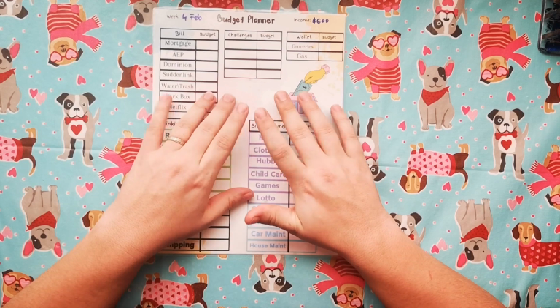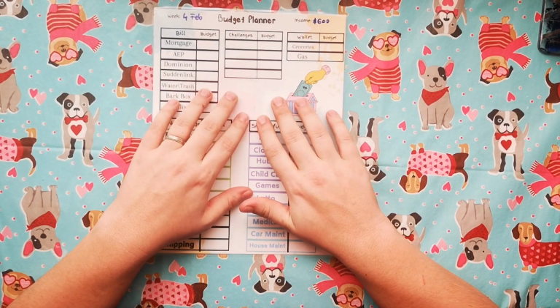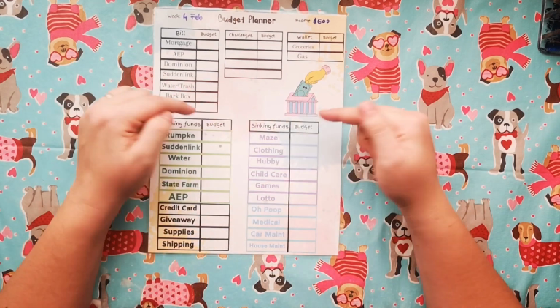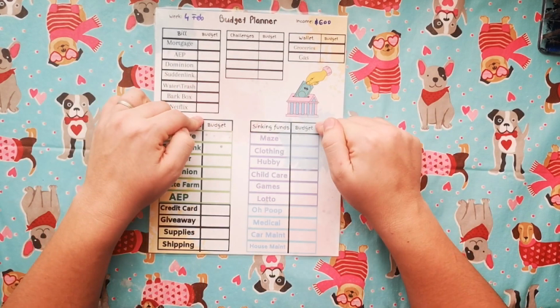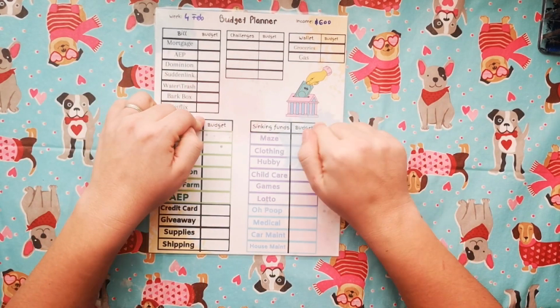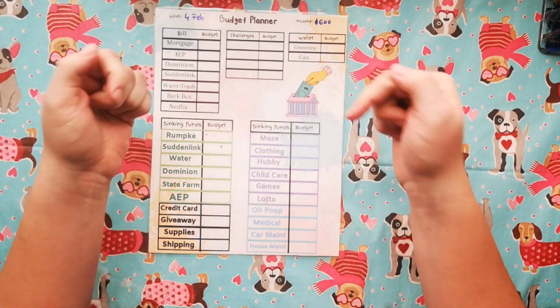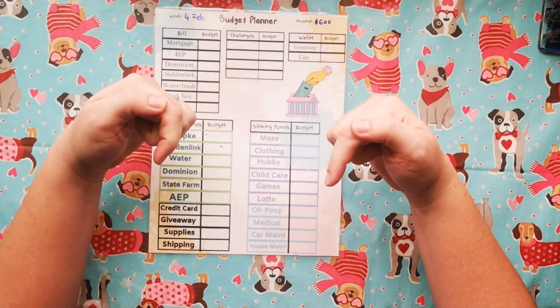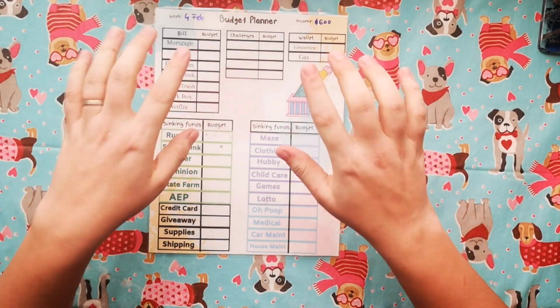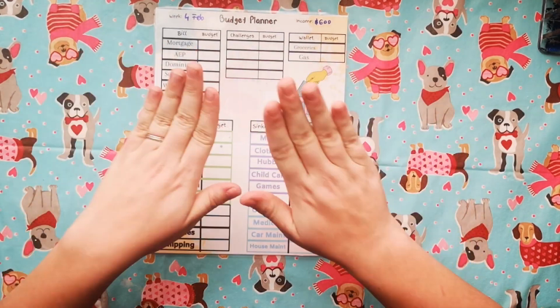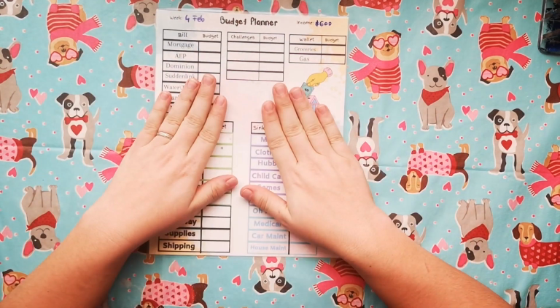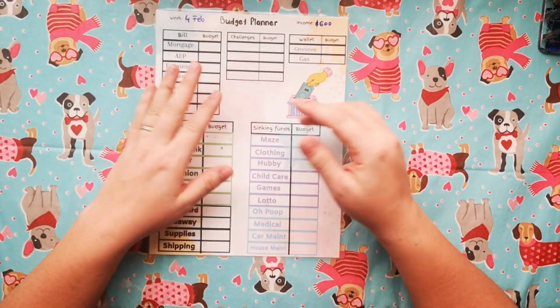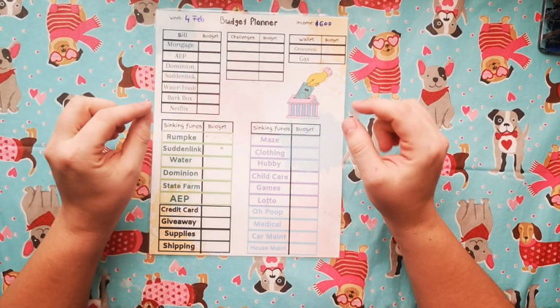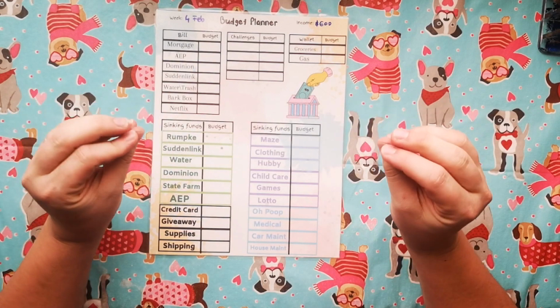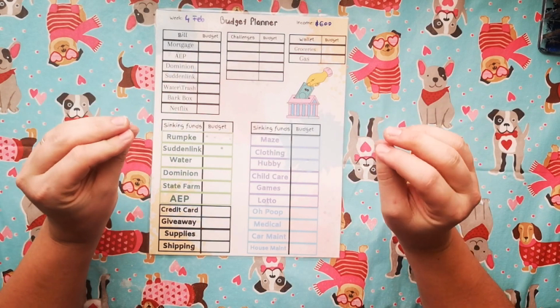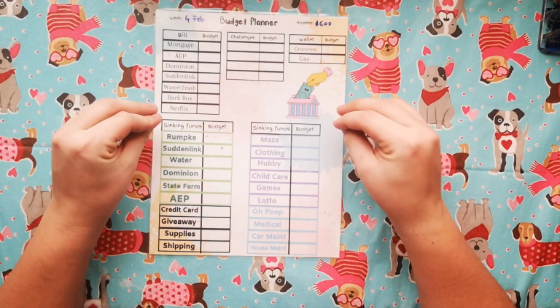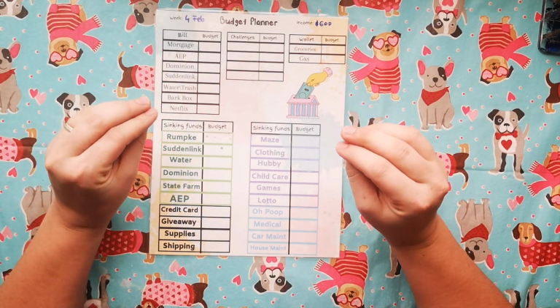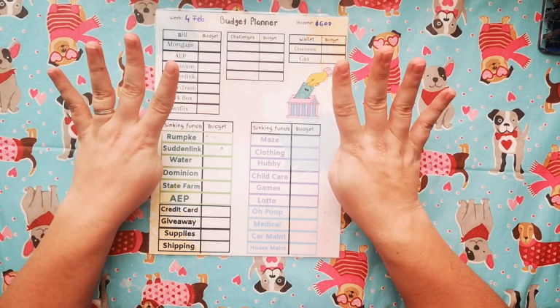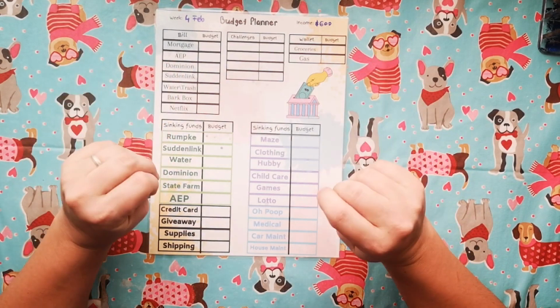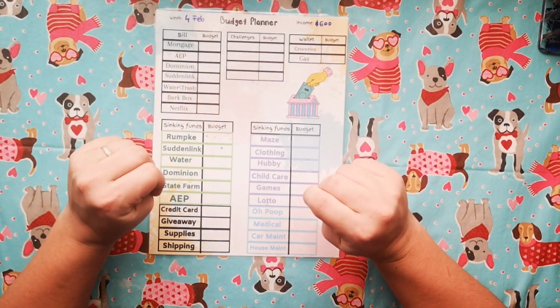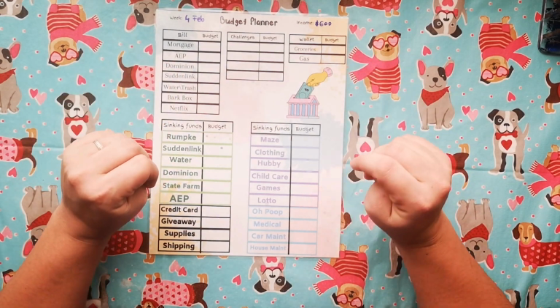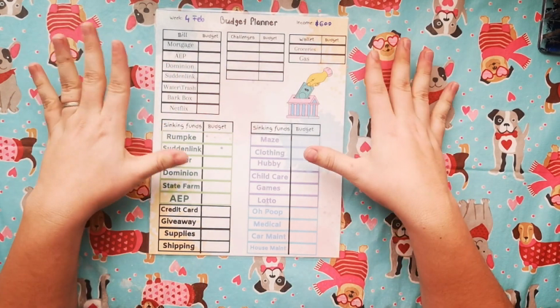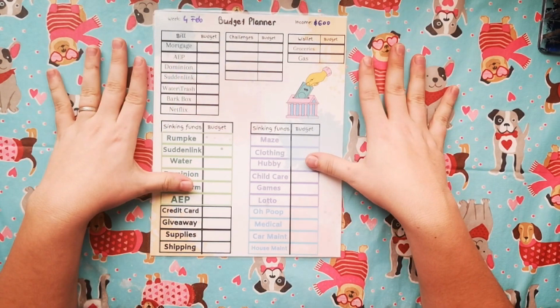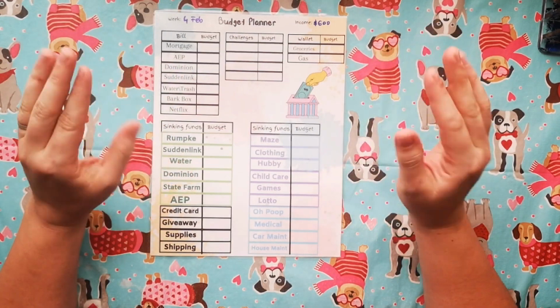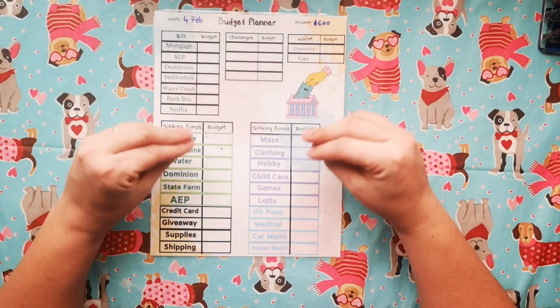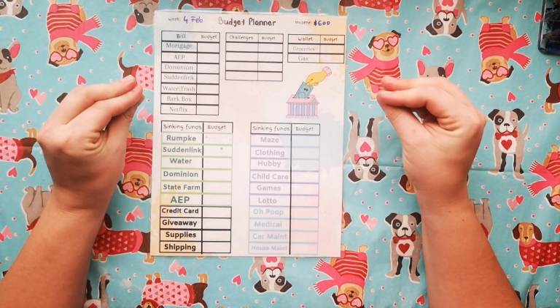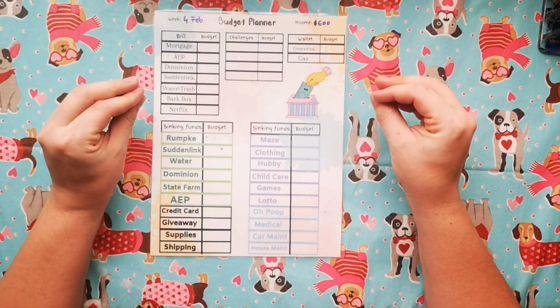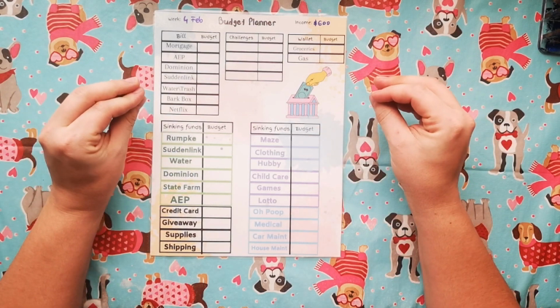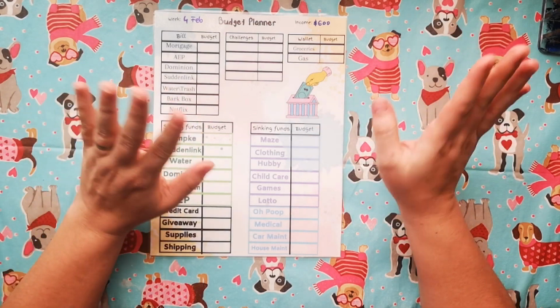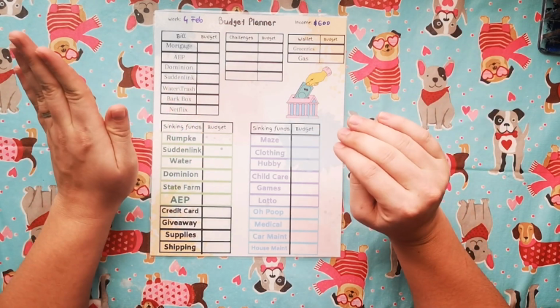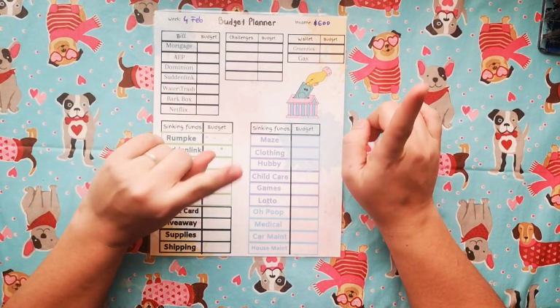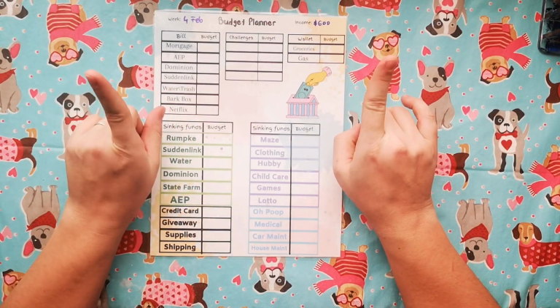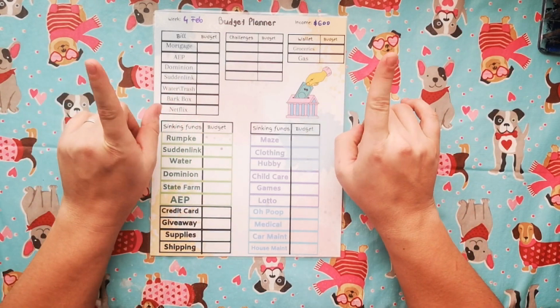Hello everyone, this is Dream Big Budgets. My name is Natalie and today we'll be doing our budget for our fourth and final paycheck for February. So if that's something that you're interested in, stick around and let's jump right in.